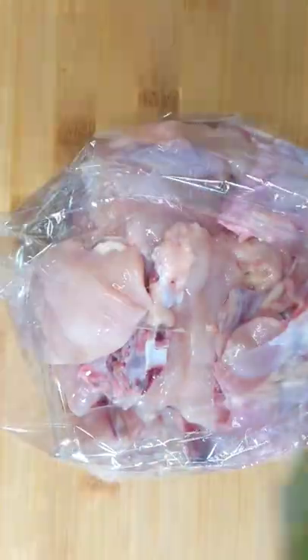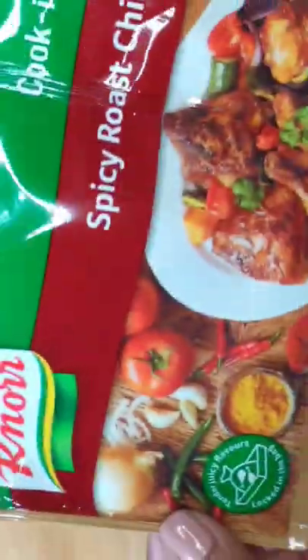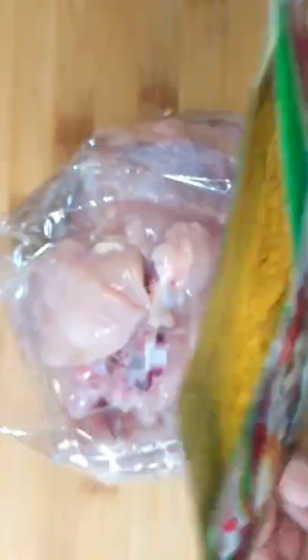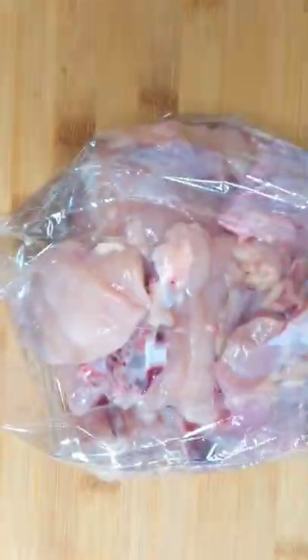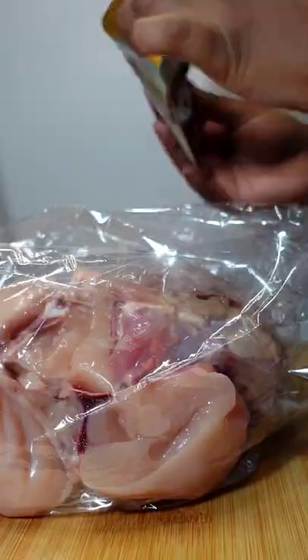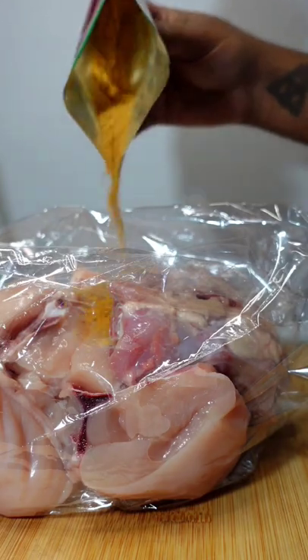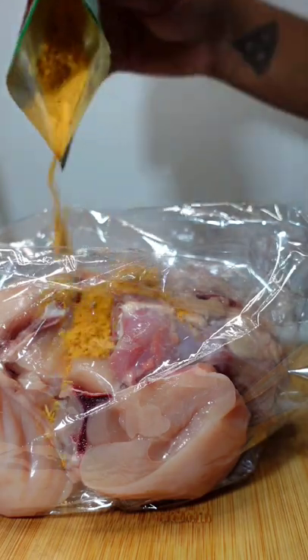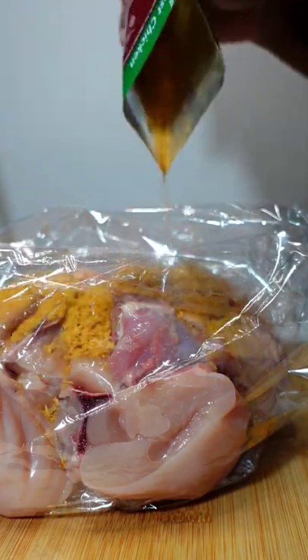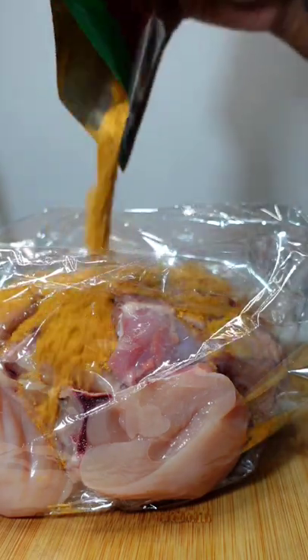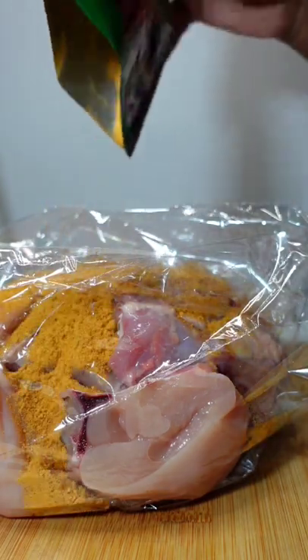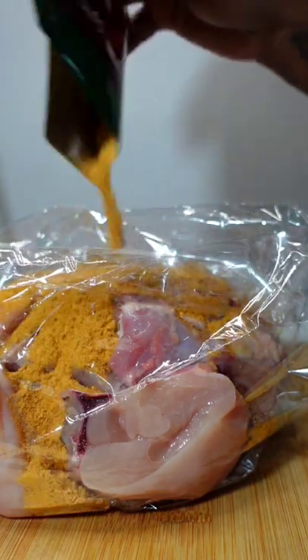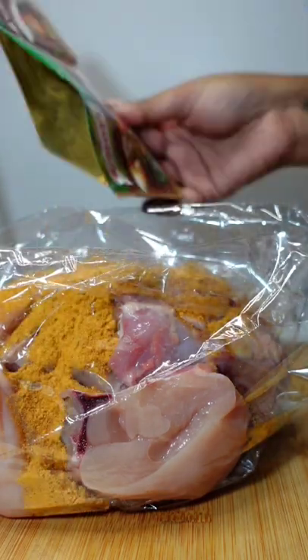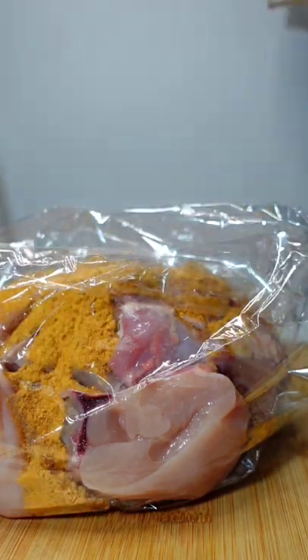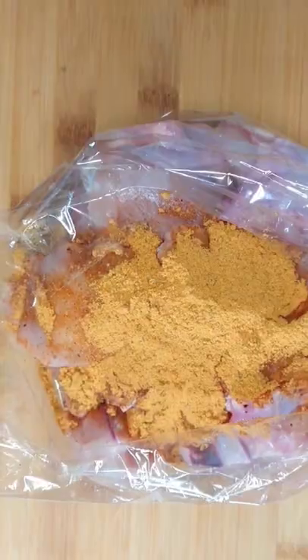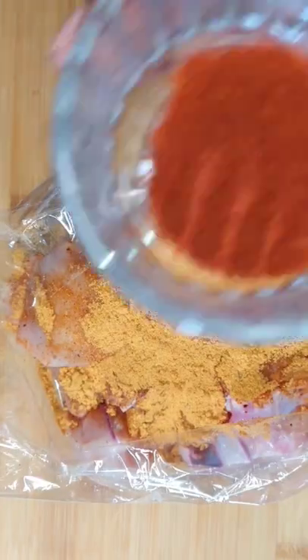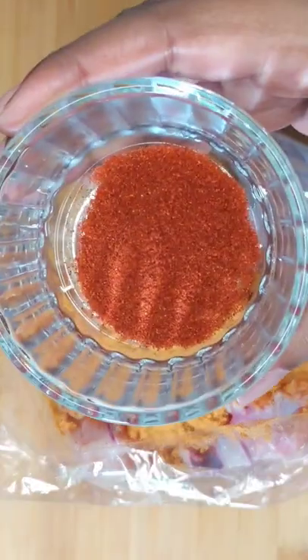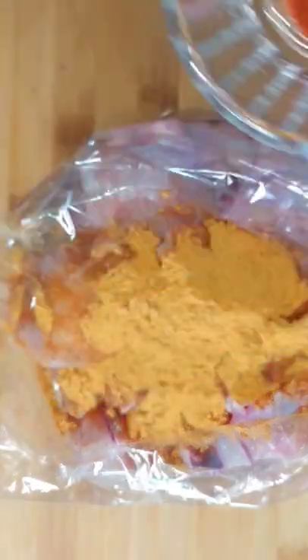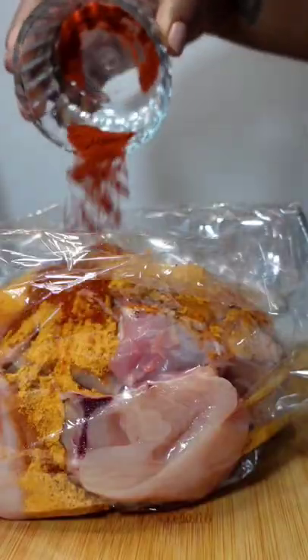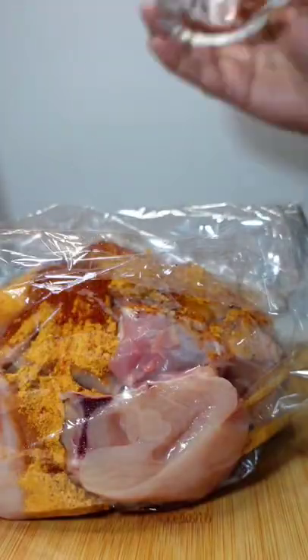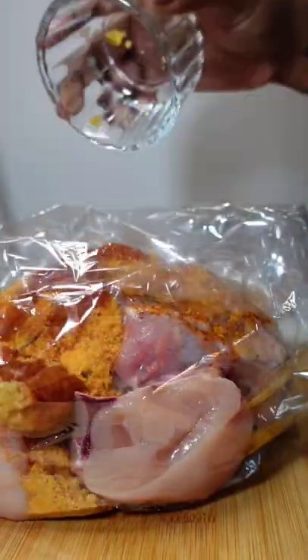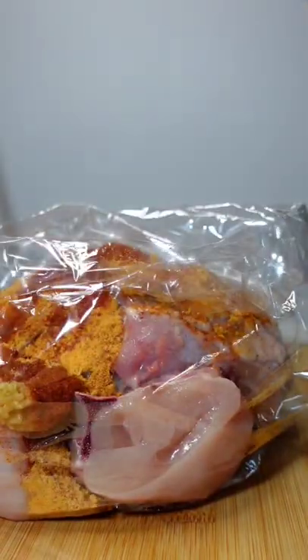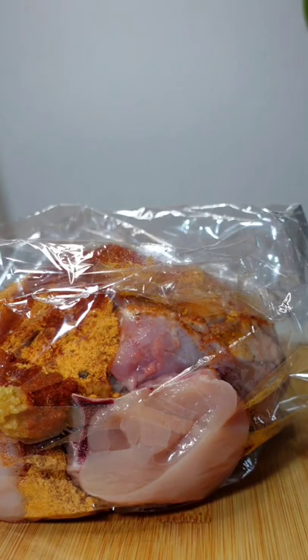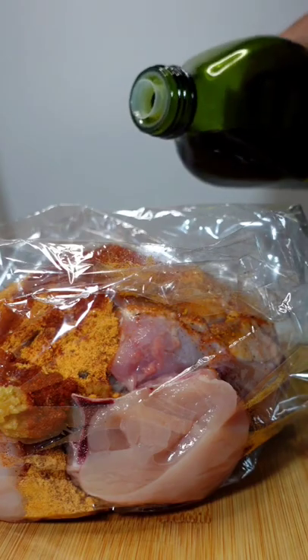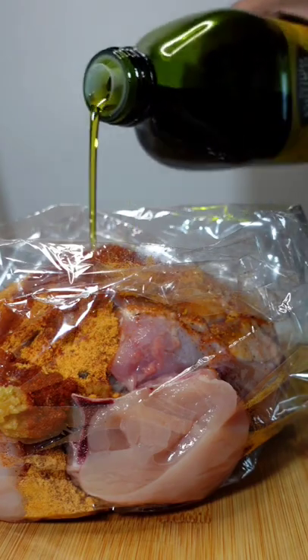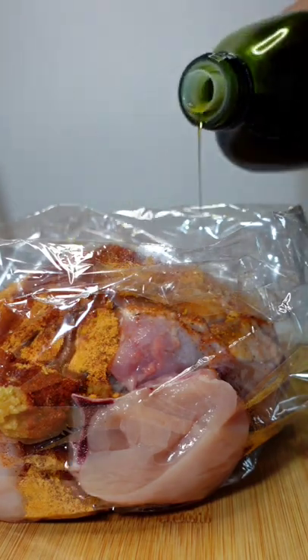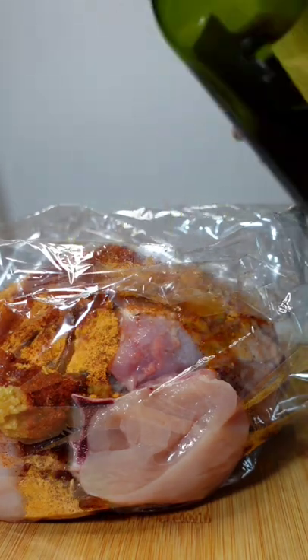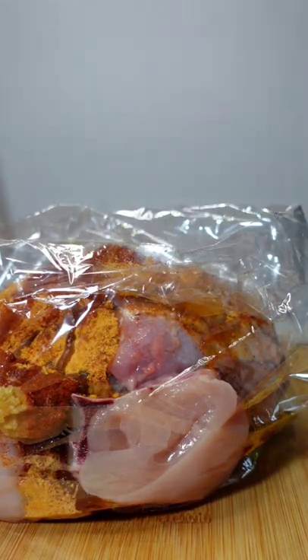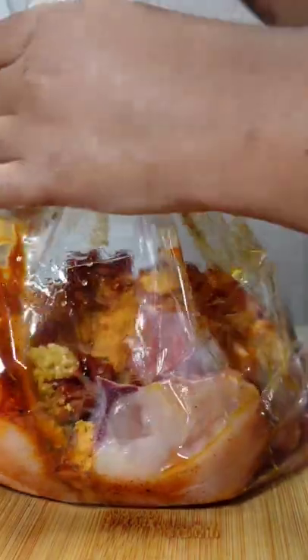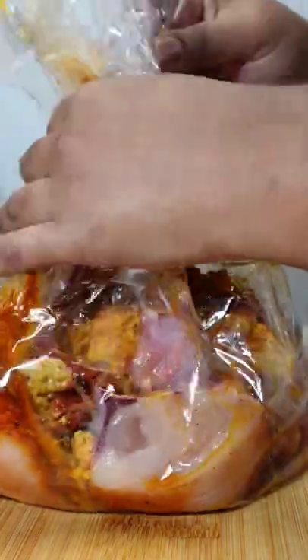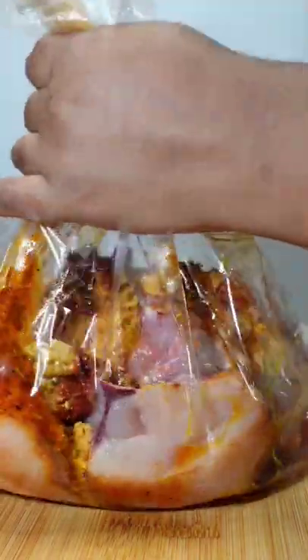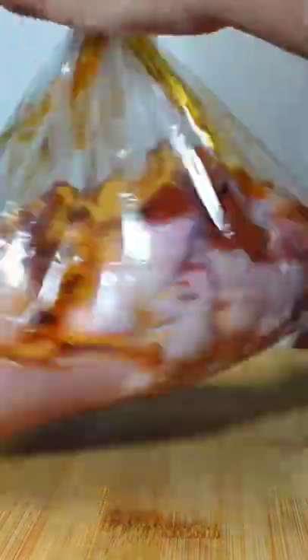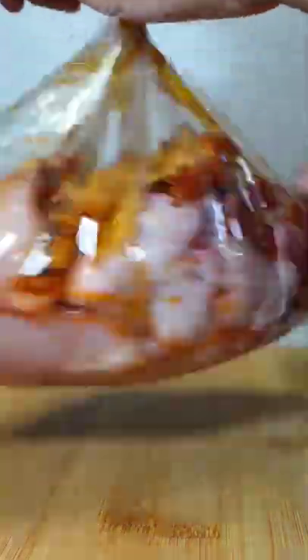Once done, add in the quinoa spice. You can leave it as is, or you can take it a step further and add in 1 tablespoon paprika, 1 tablespoon ginger and garlic paste, and a drizzle of olive oil.